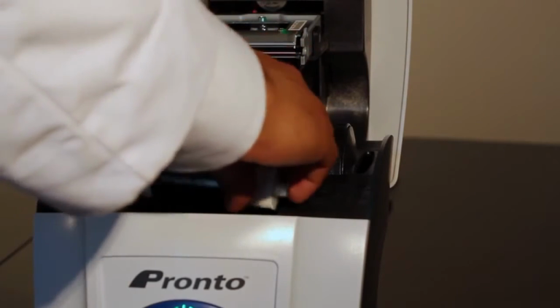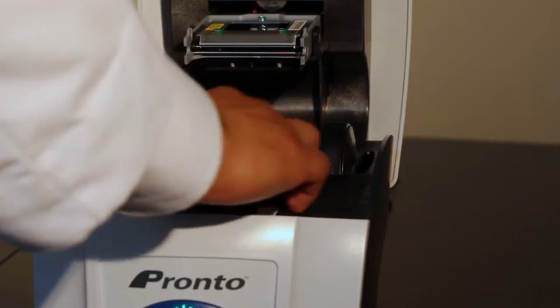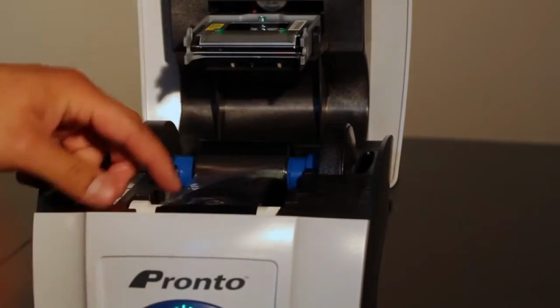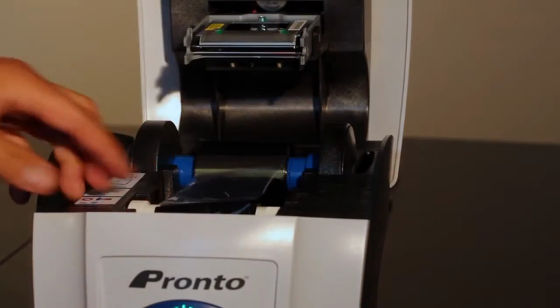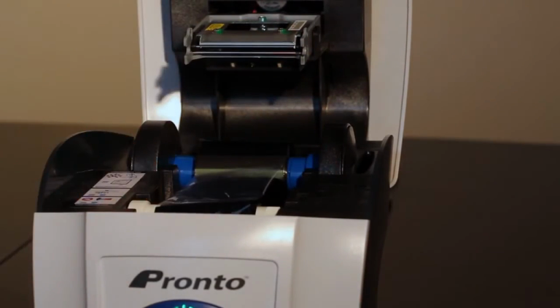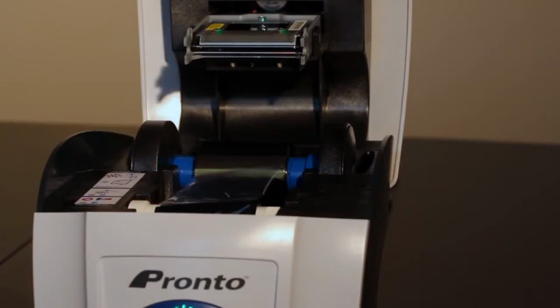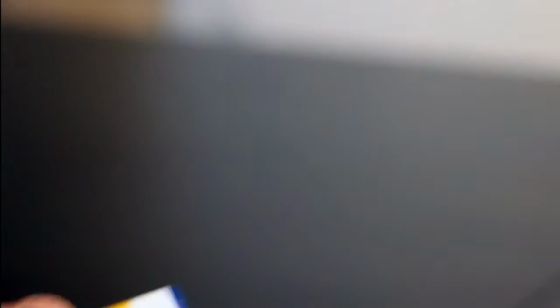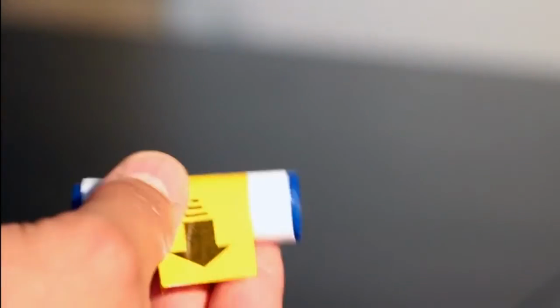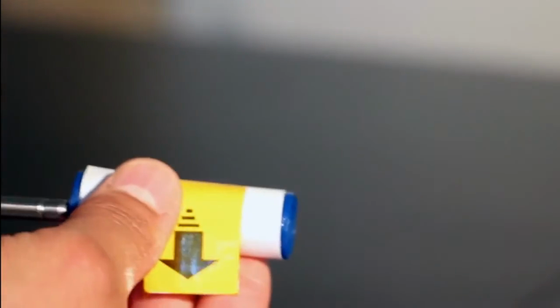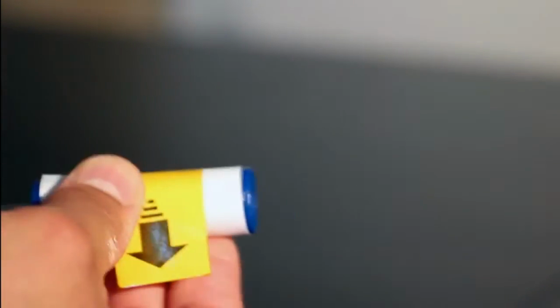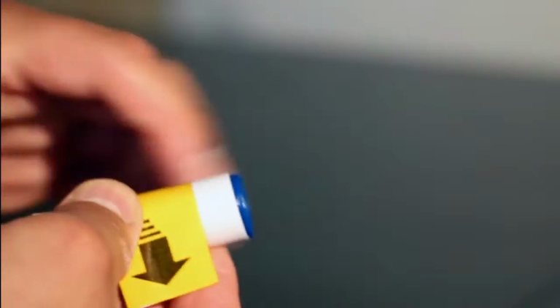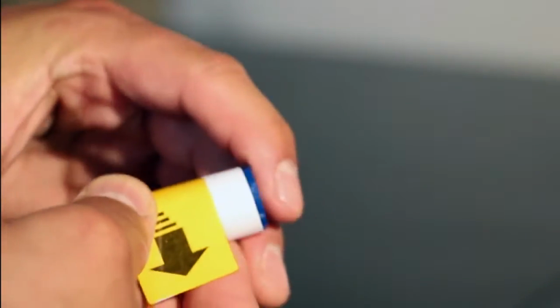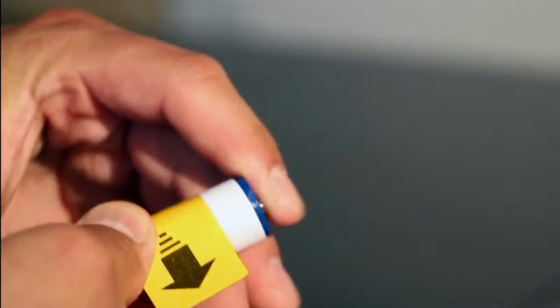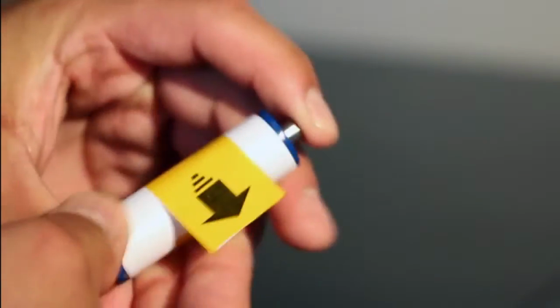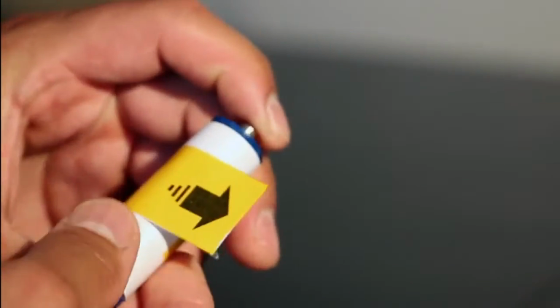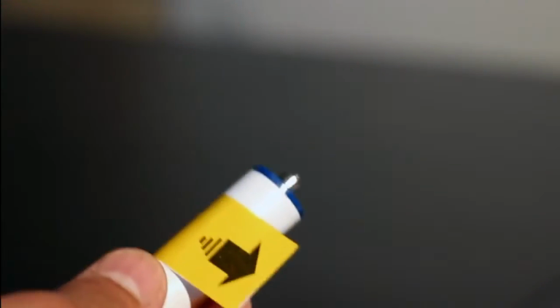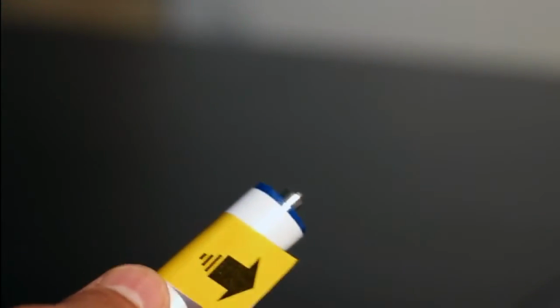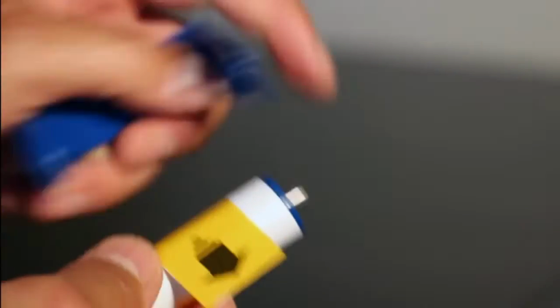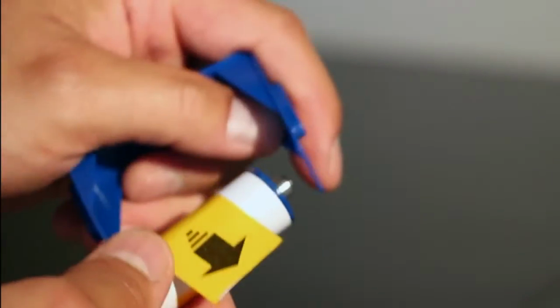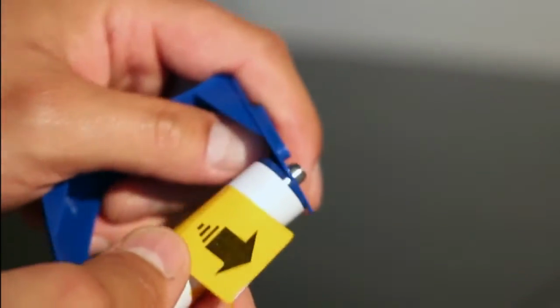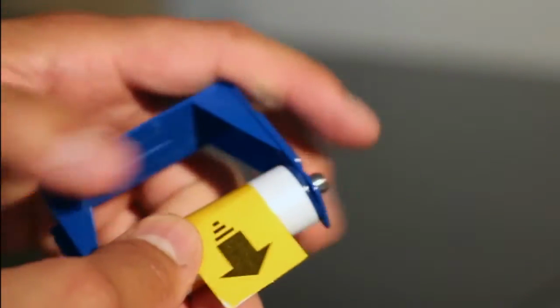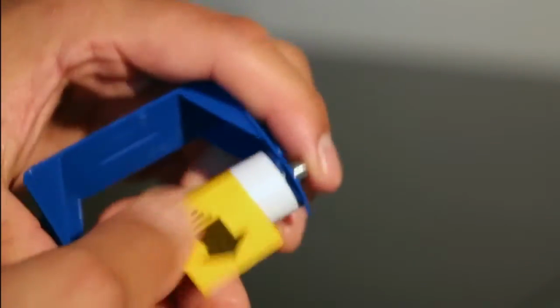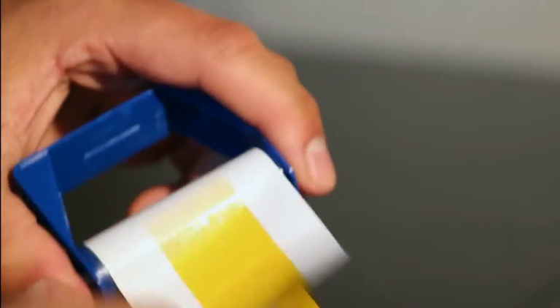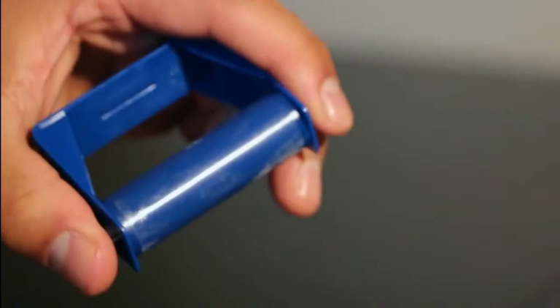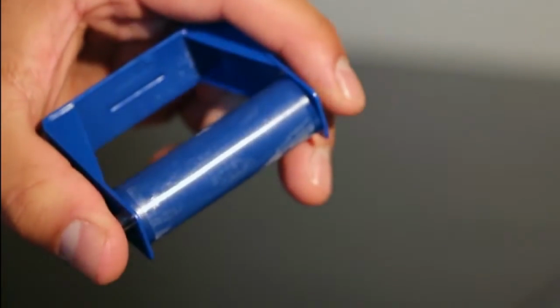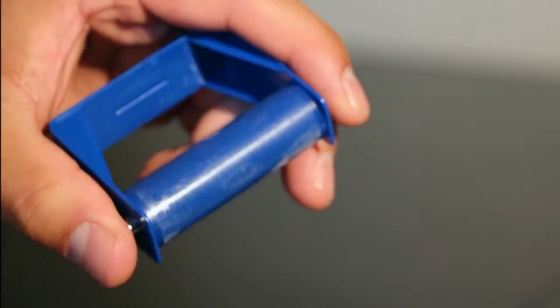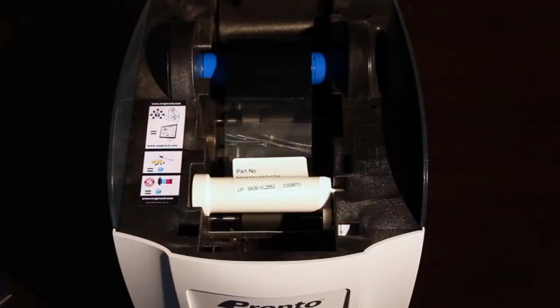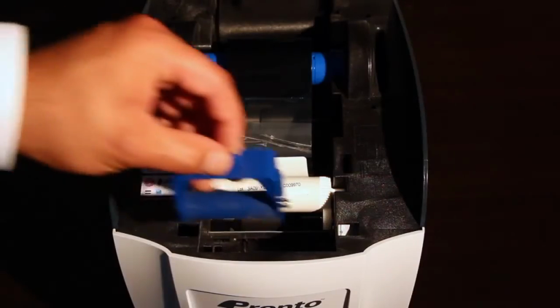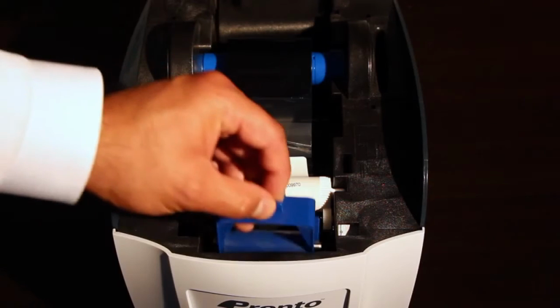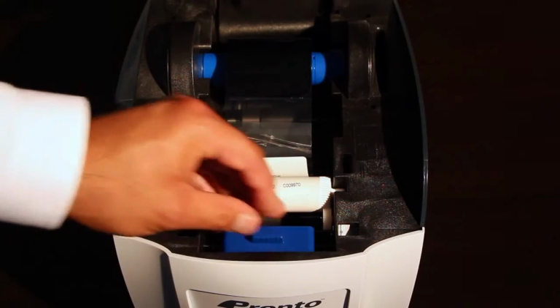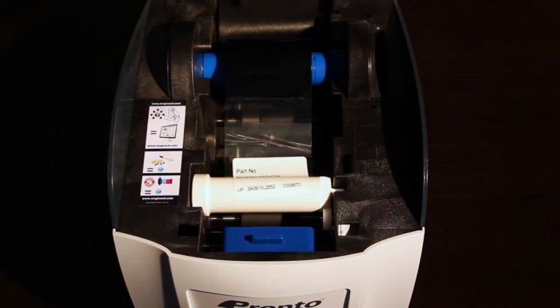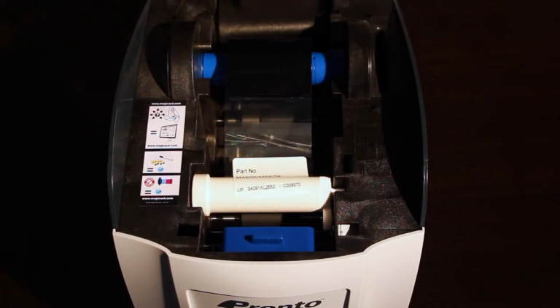Now insert the metal bar, which you set aside earlier, back into the blue roller and then snap the roller into its cartridge. Once you have inserted your roller in as shown, you may gently close the lid.